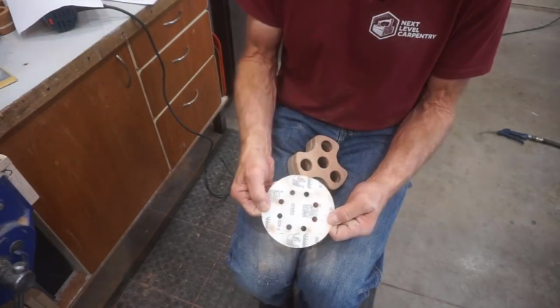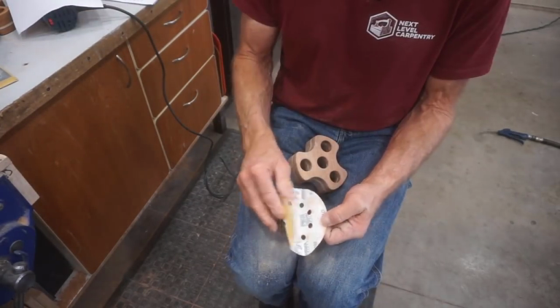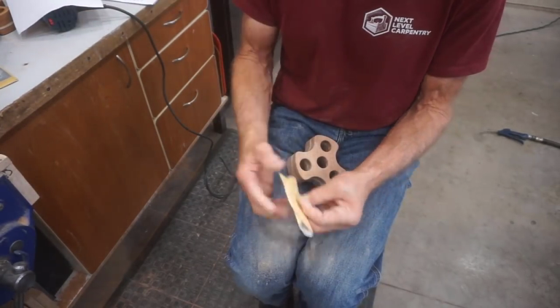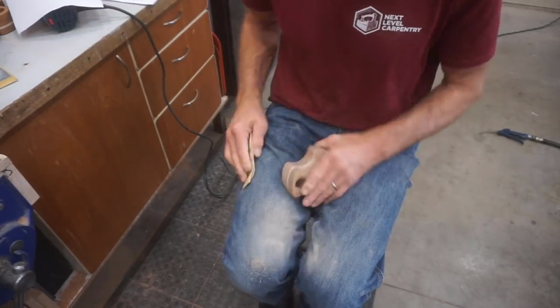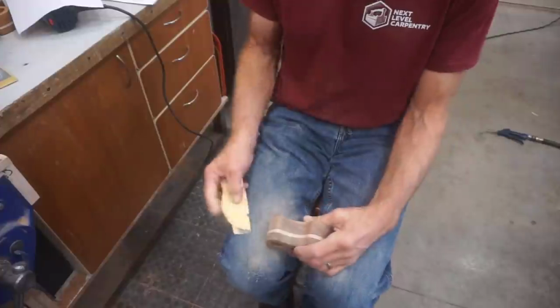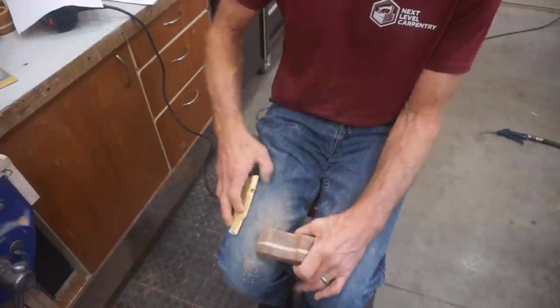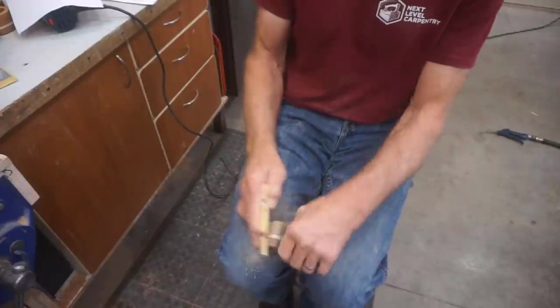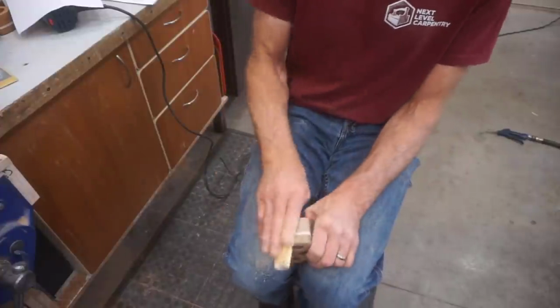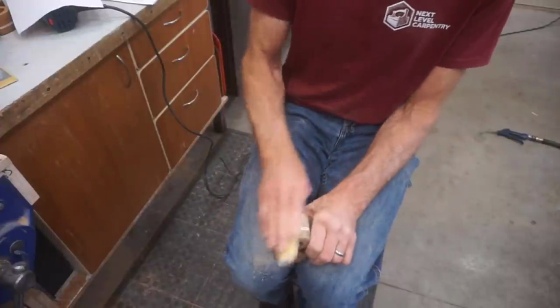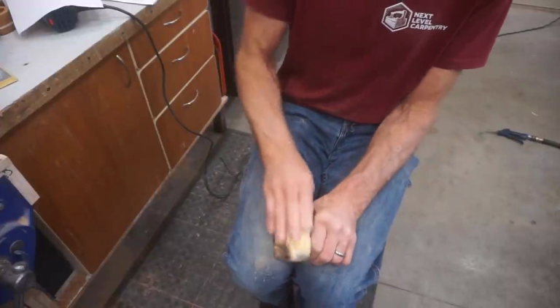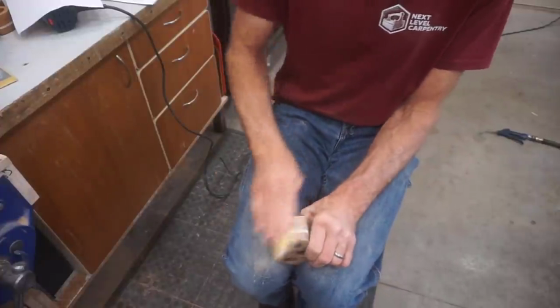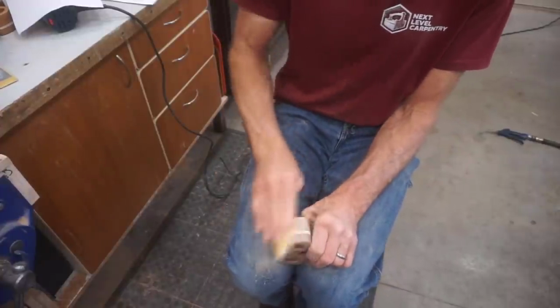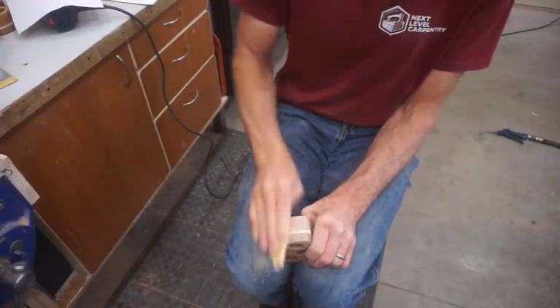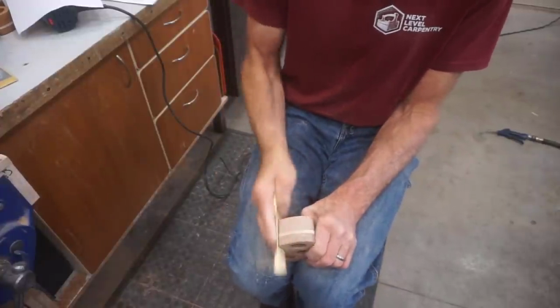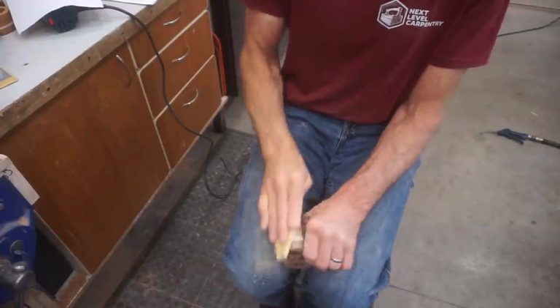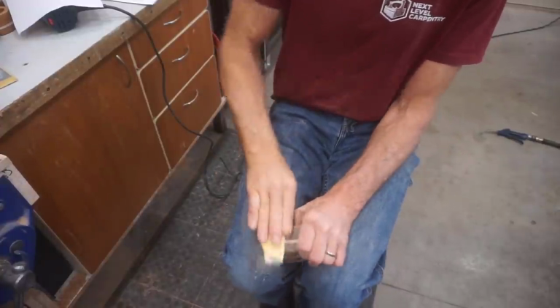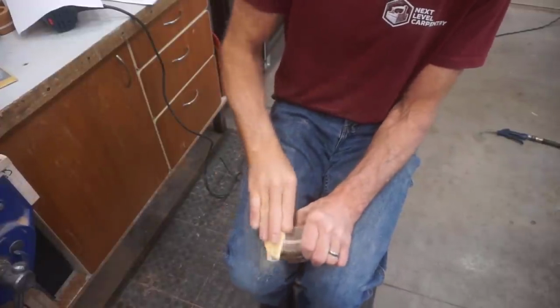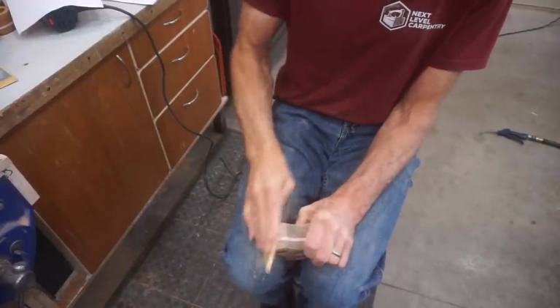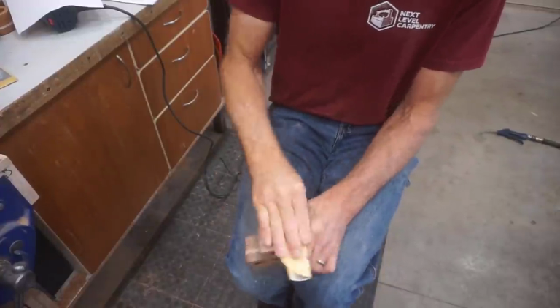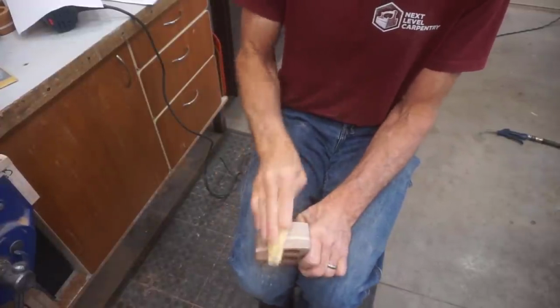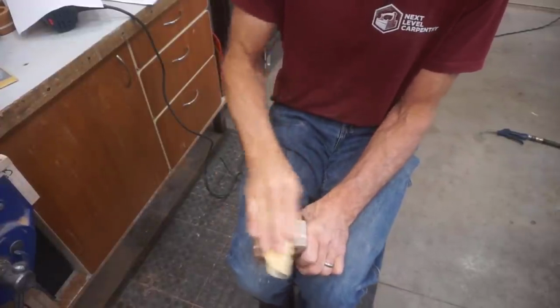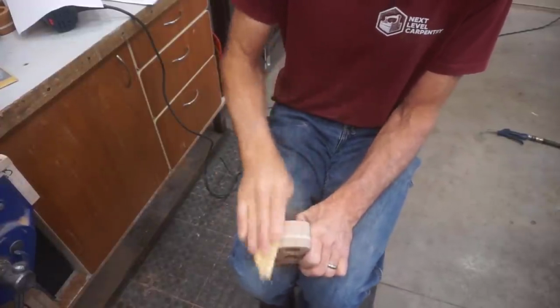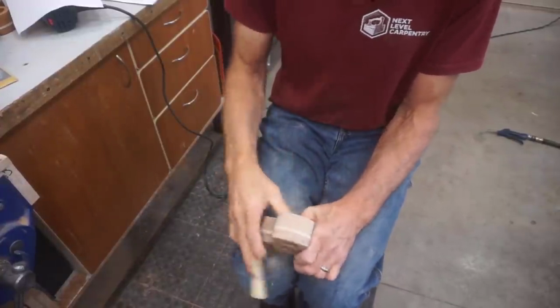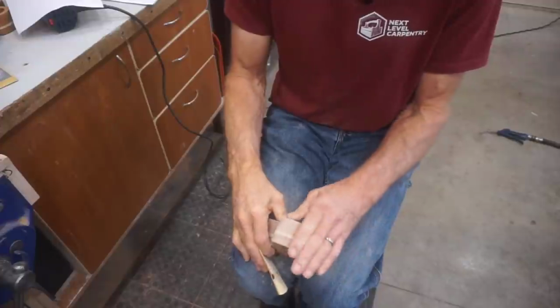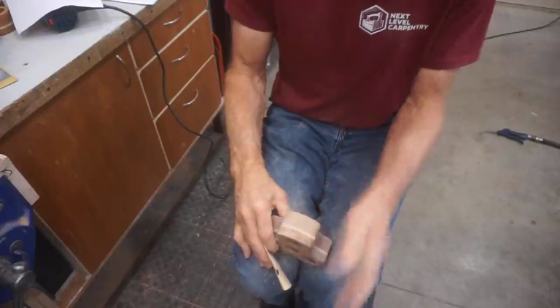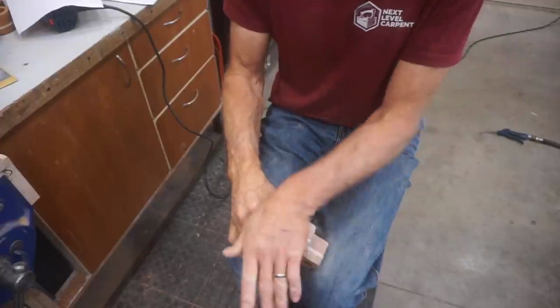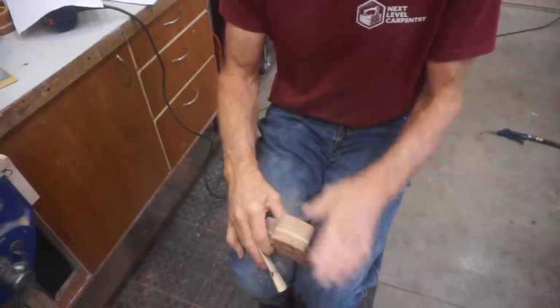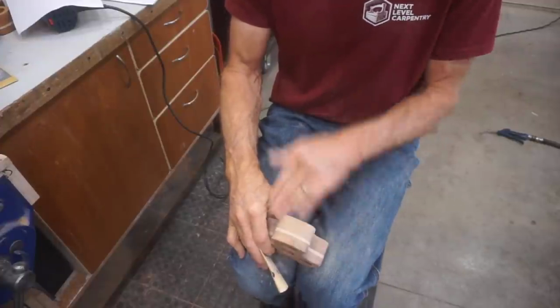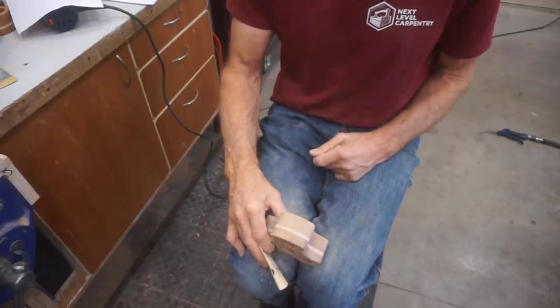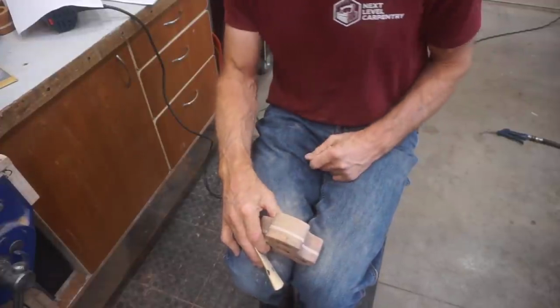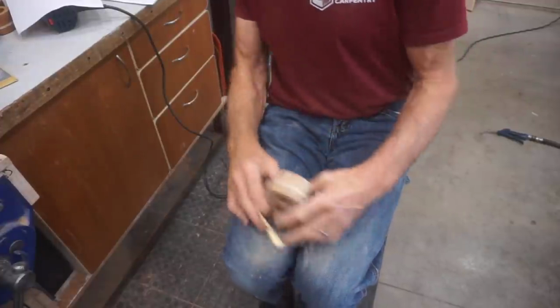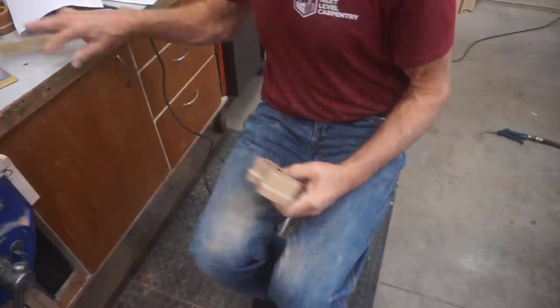320 grit paper leaves the wood unbelievably smooth, but I'll give it a once-over with 400 grit just to really bring it home. Oh yeah, that's ready for varnish. Now that's what I call smooth.